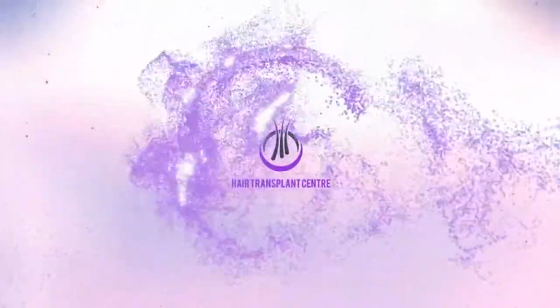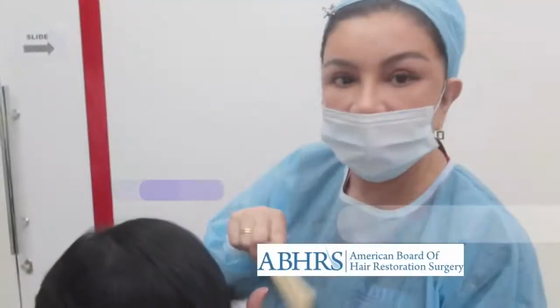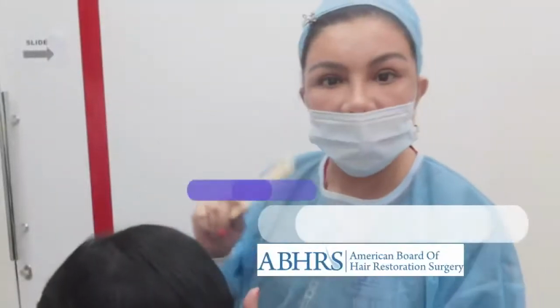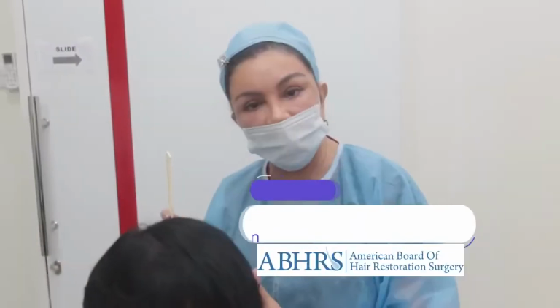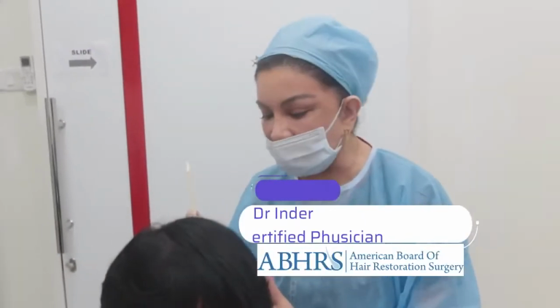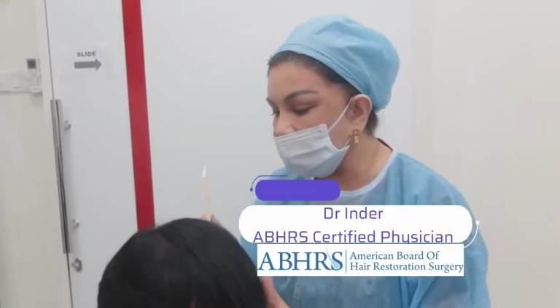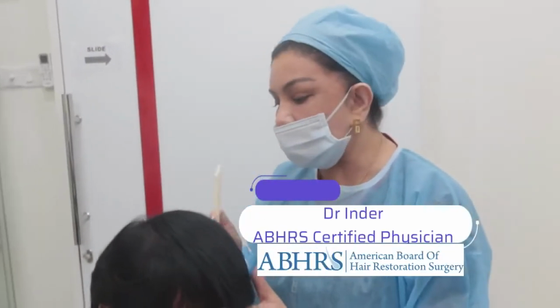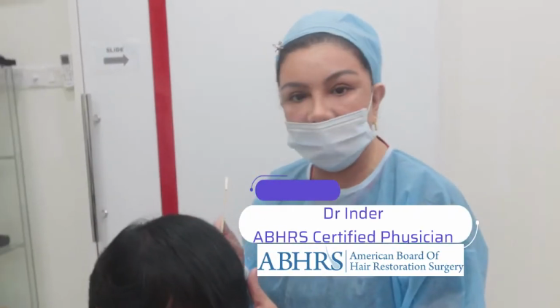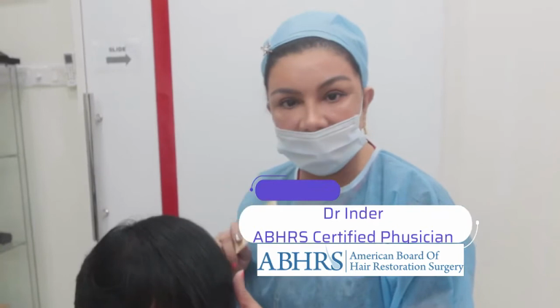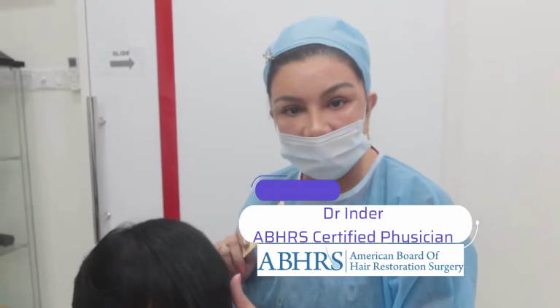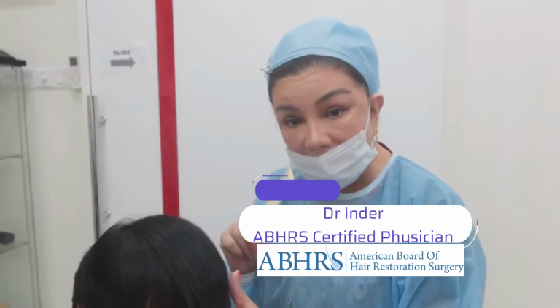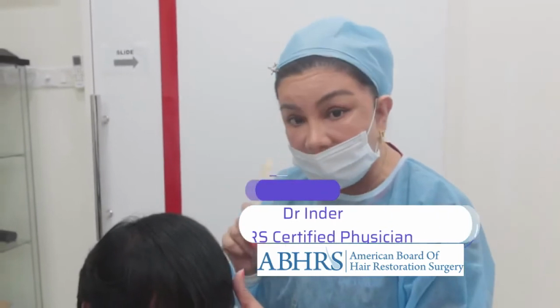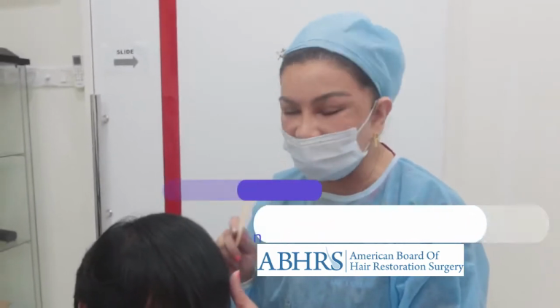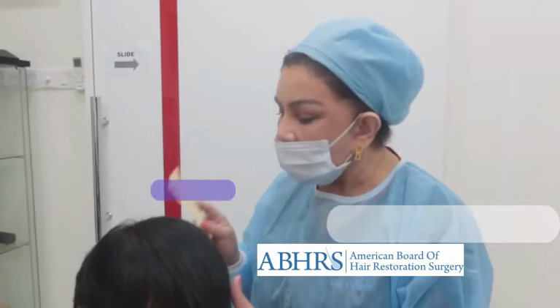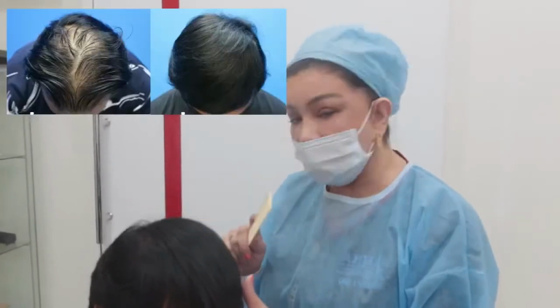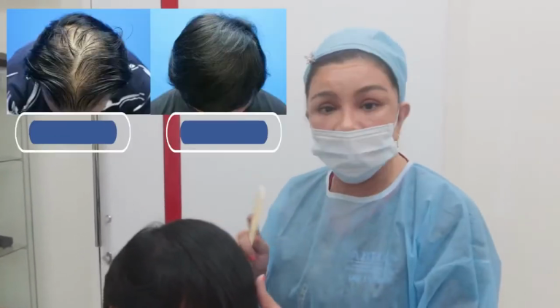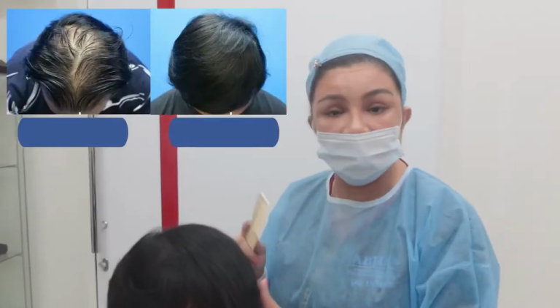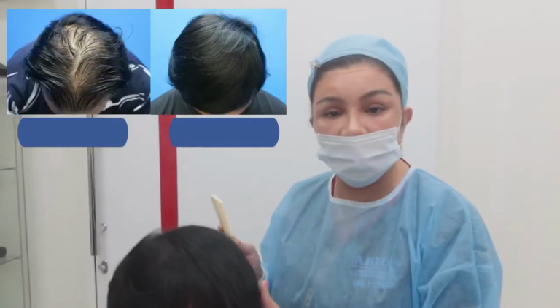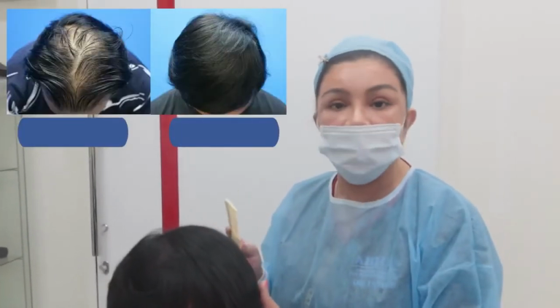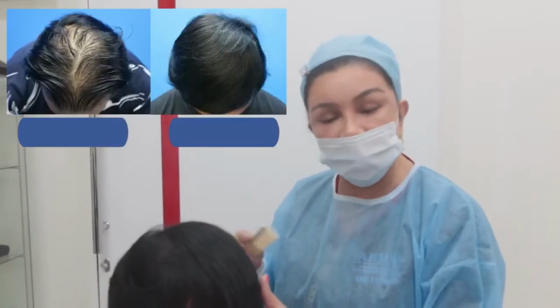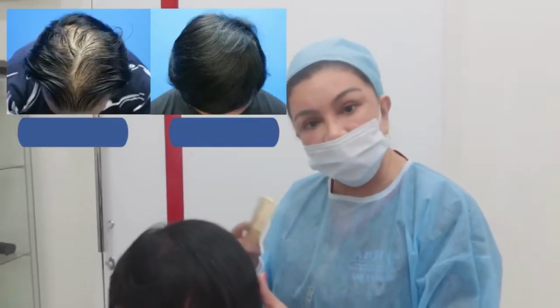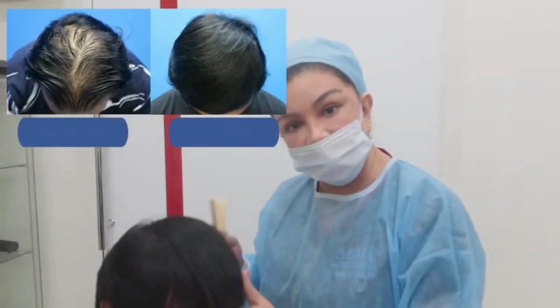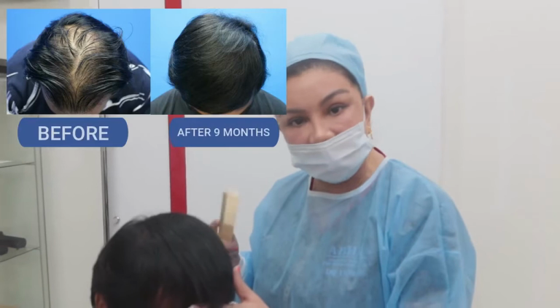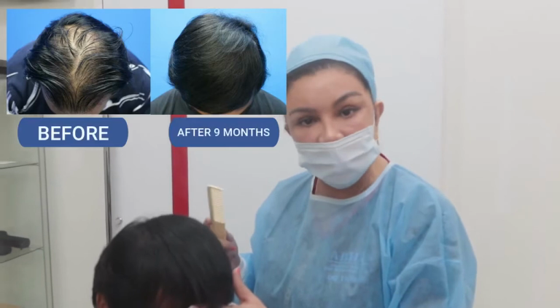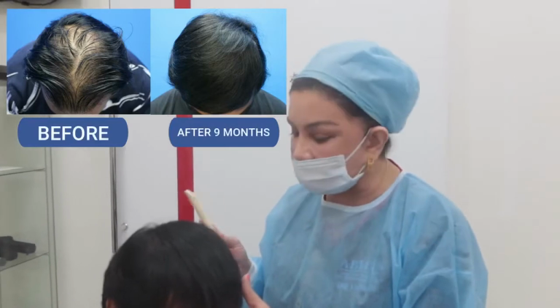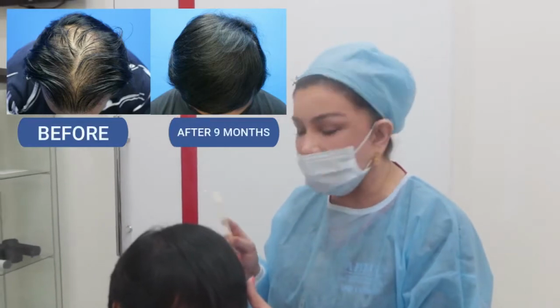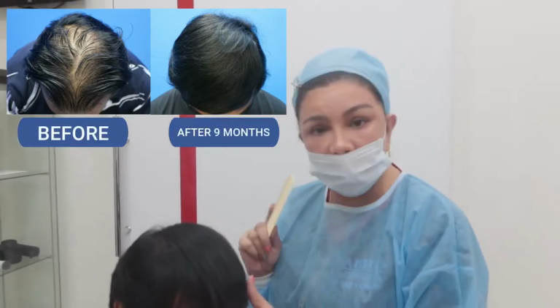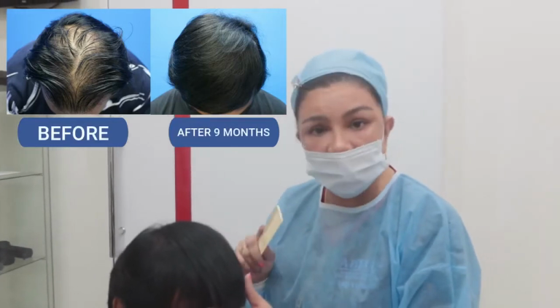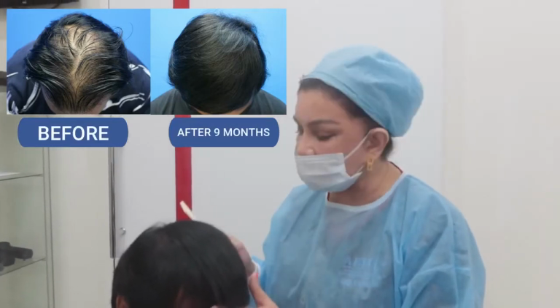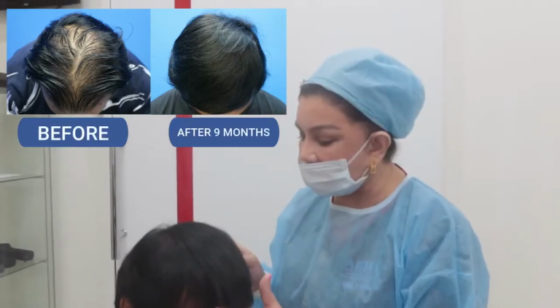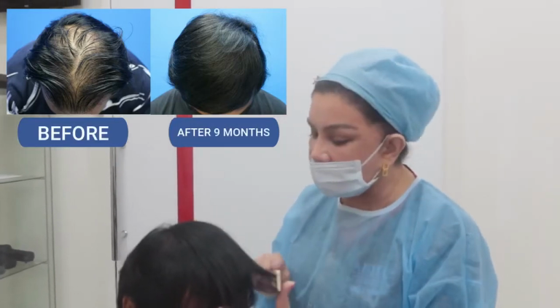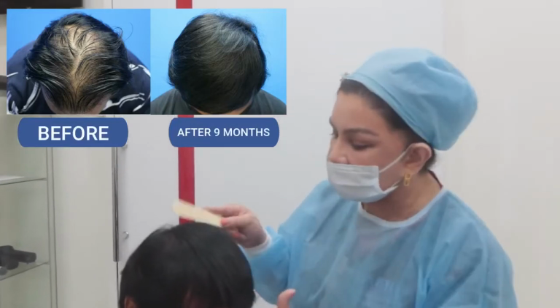Hi everyone. I have a patient who did a hair transplant FUE 9 months ago, and he's come today for review and also to do his maintenance PRP. It's an awesome result at 9 months.